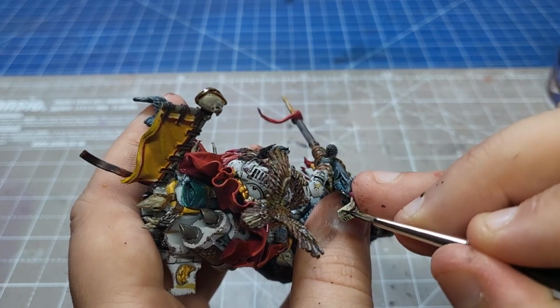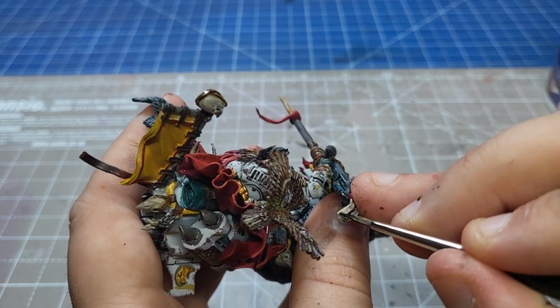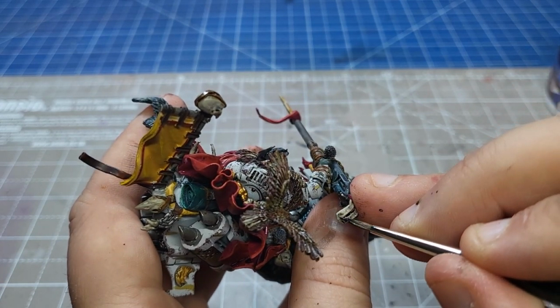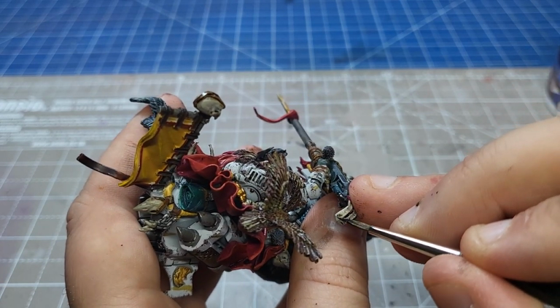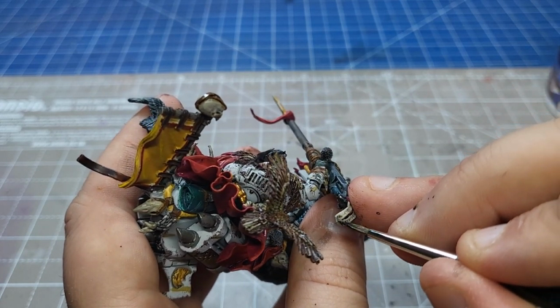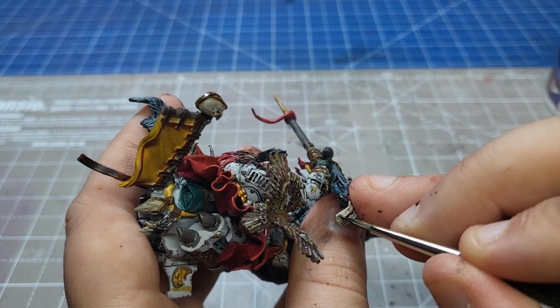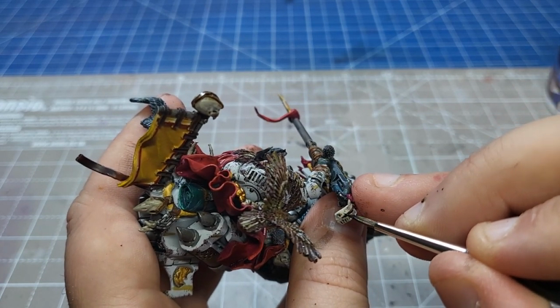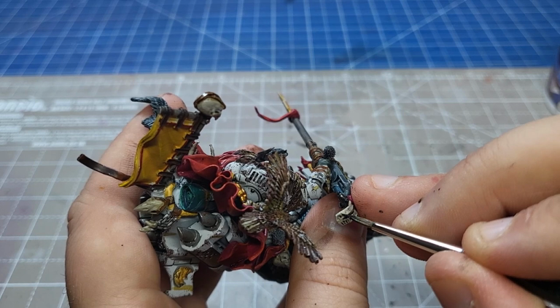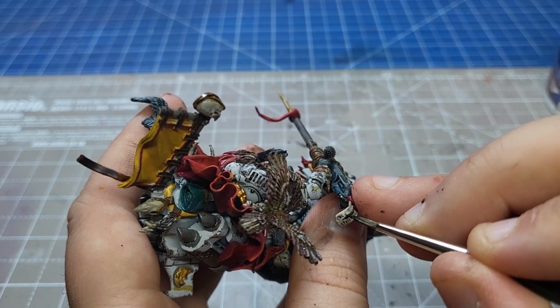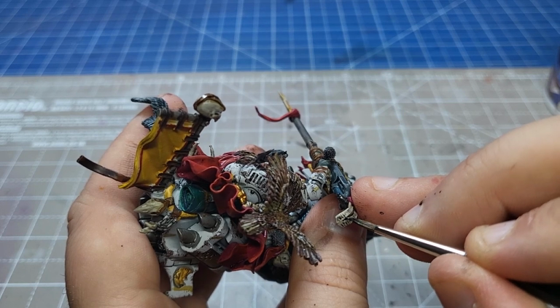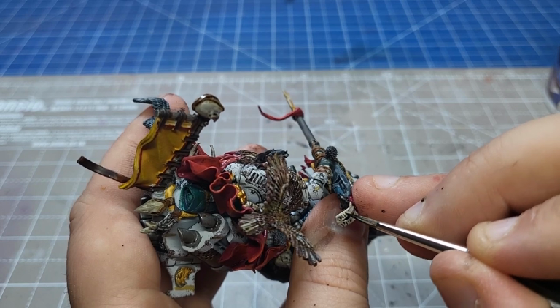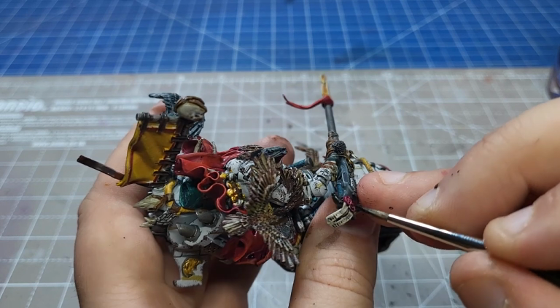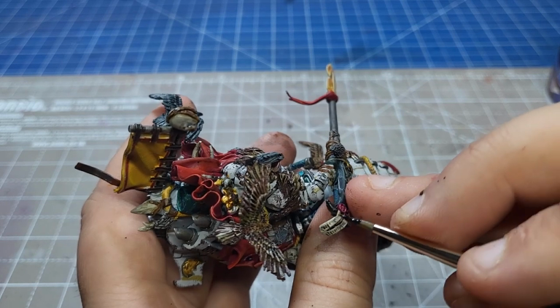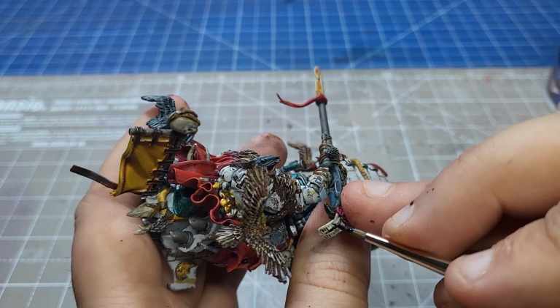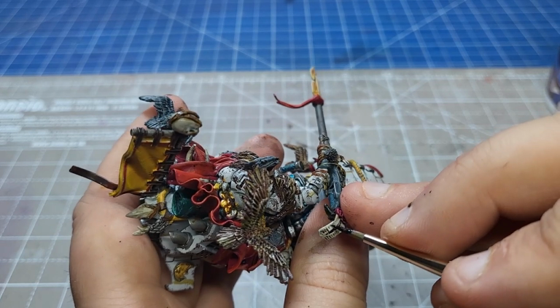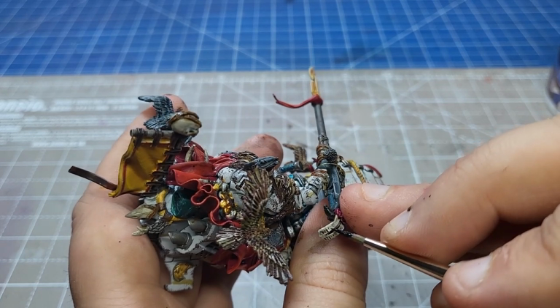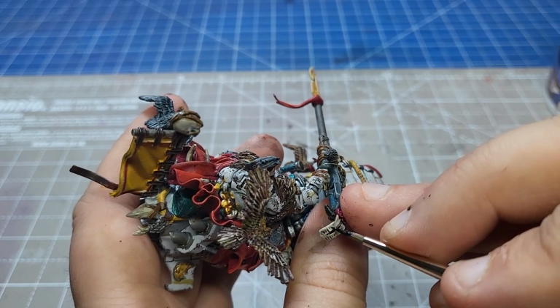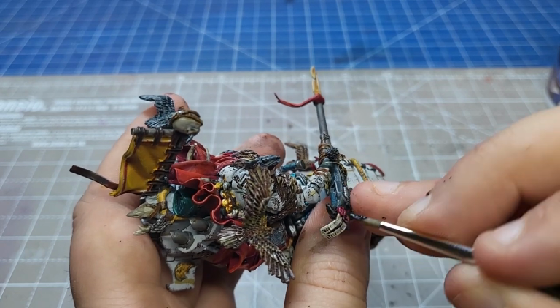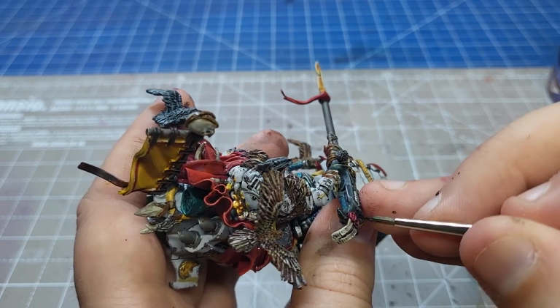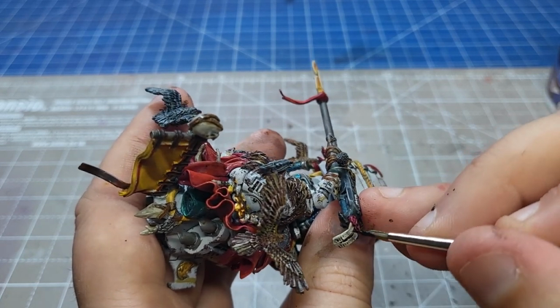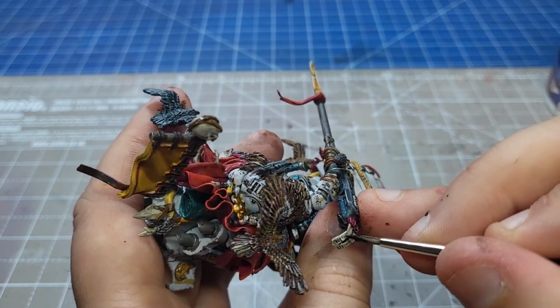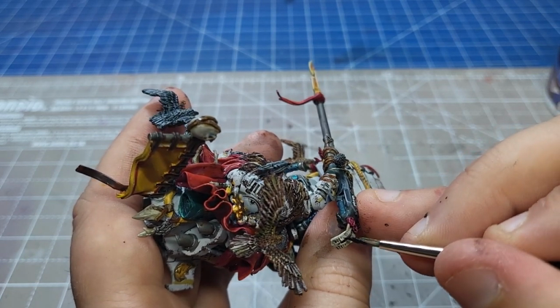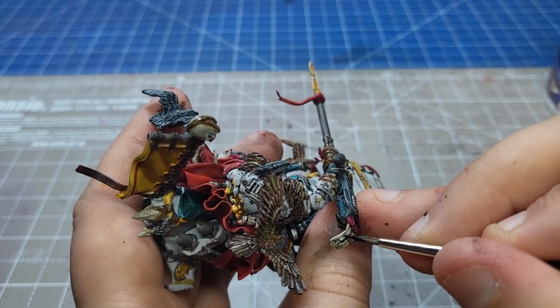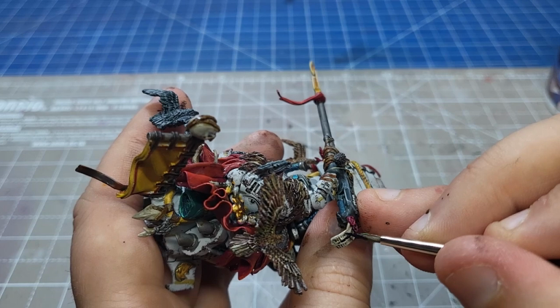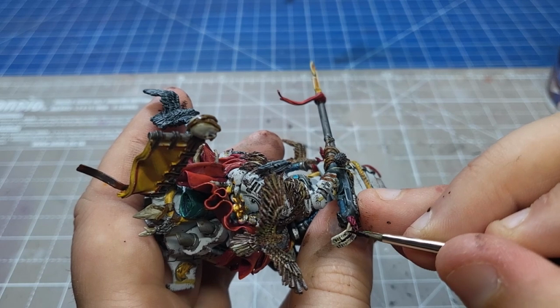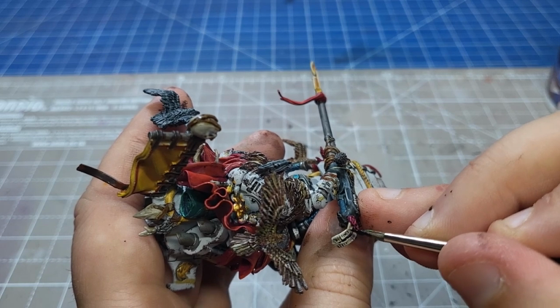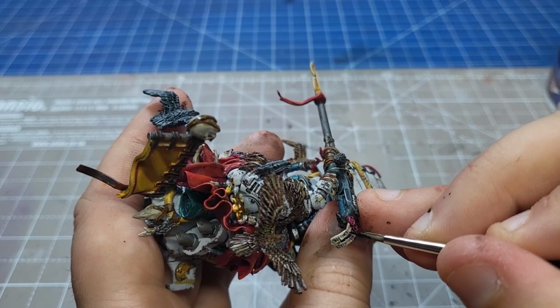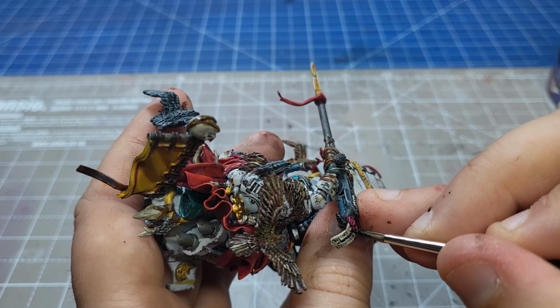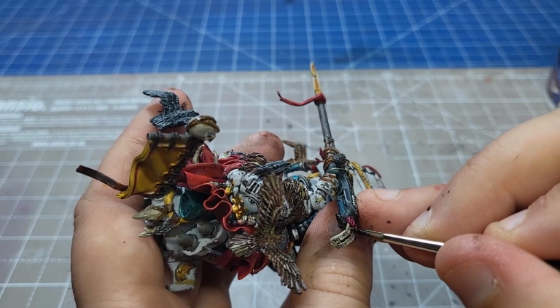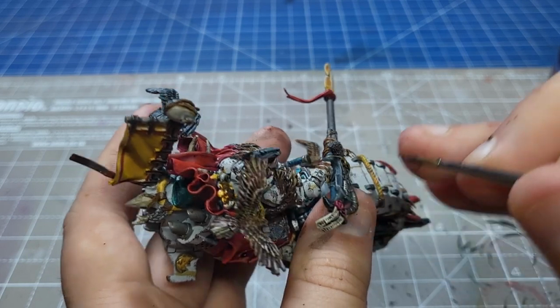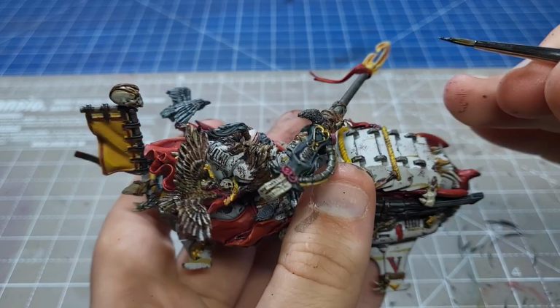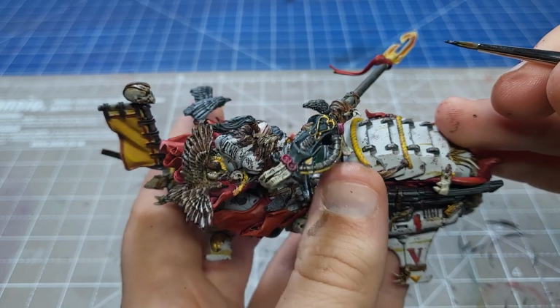I added some Vietnam Earth from Abteilung all over his bike to show the dust he's been flying through, and added some tufts and the same pigment to his base. Anyway, I've been Sam and here he is.